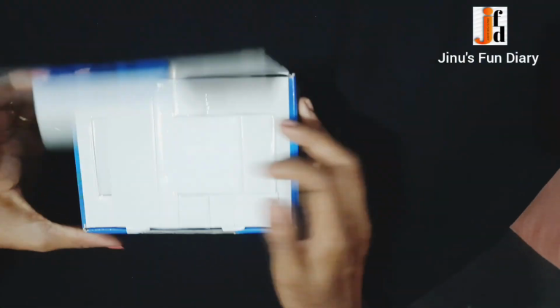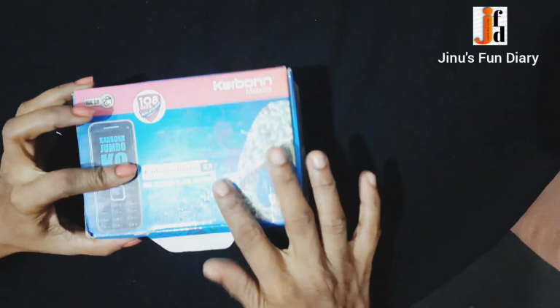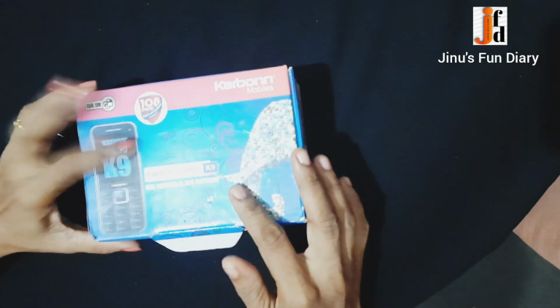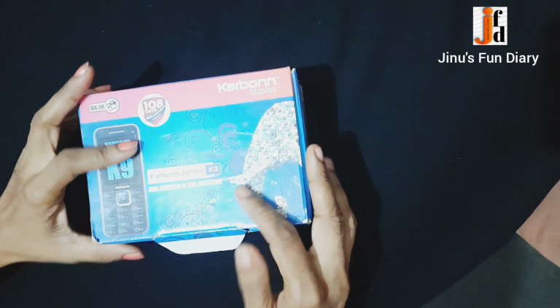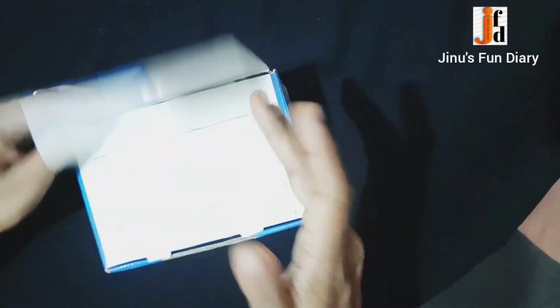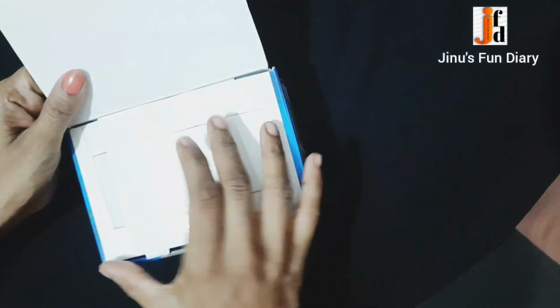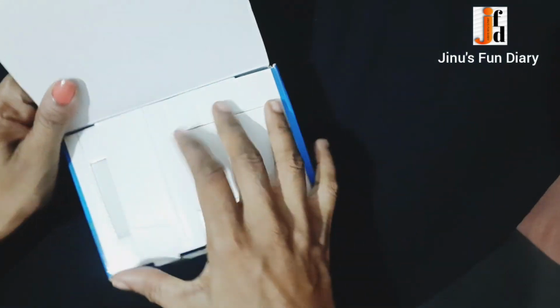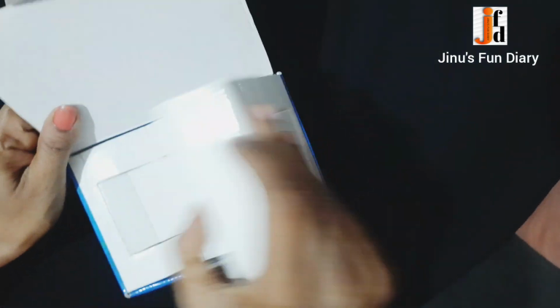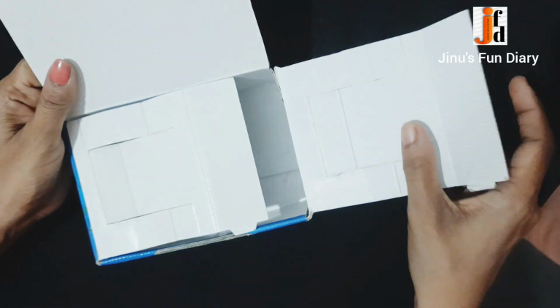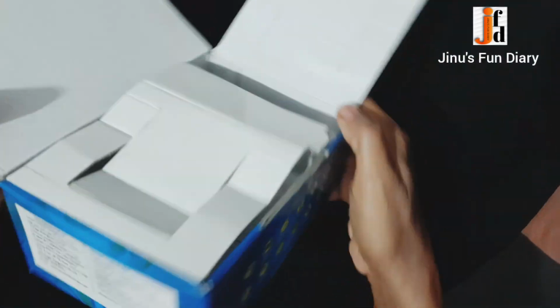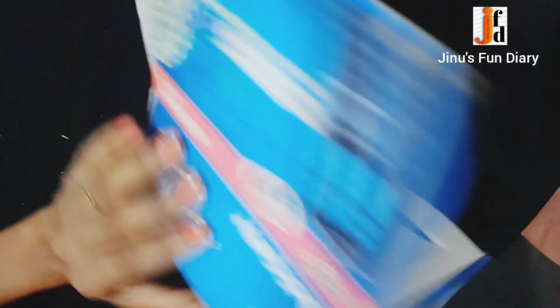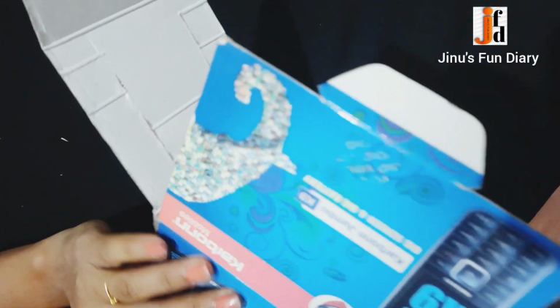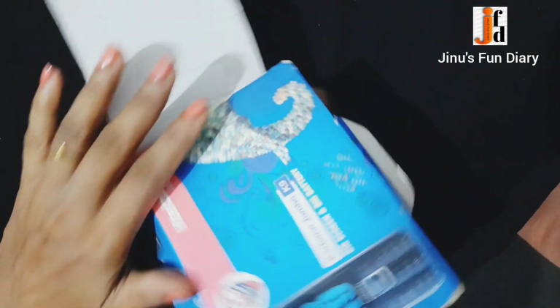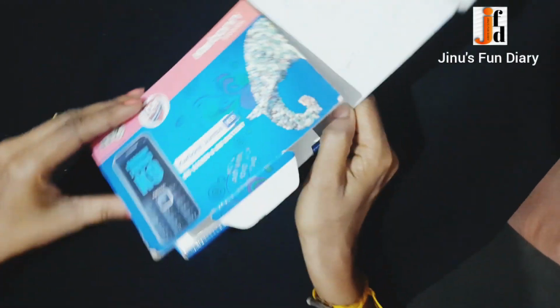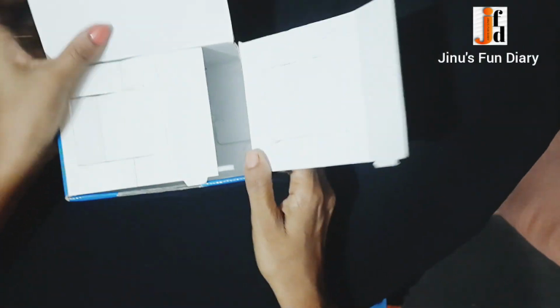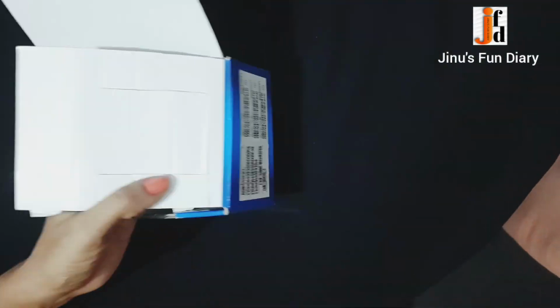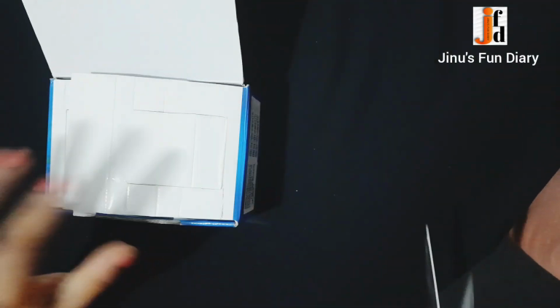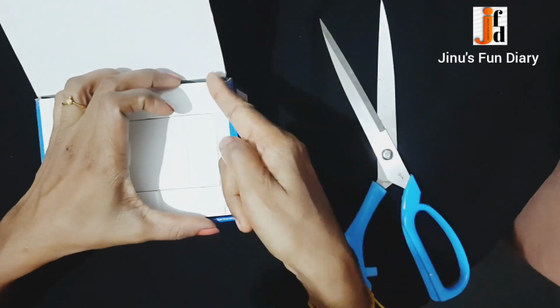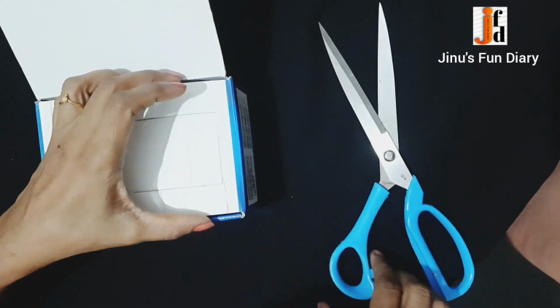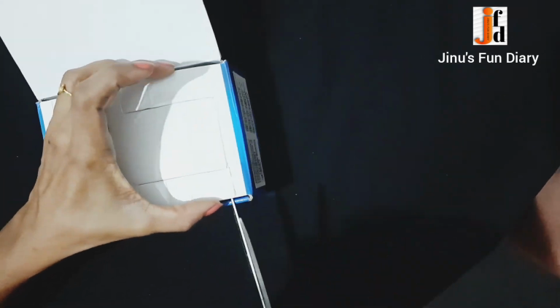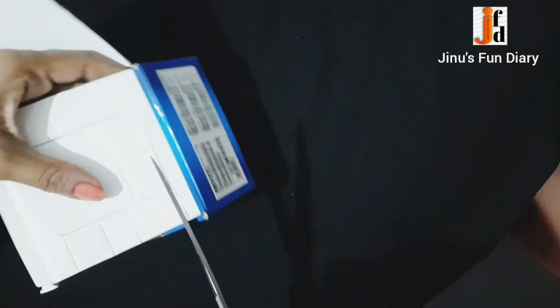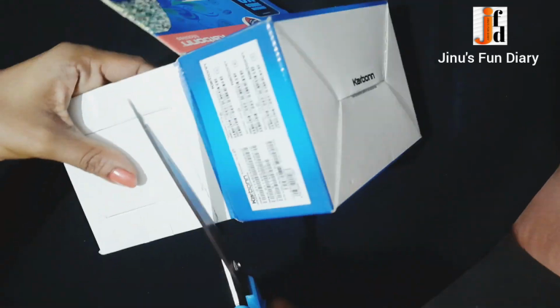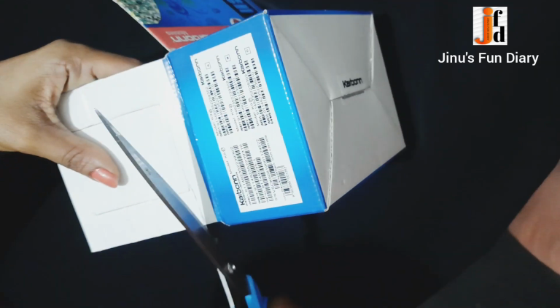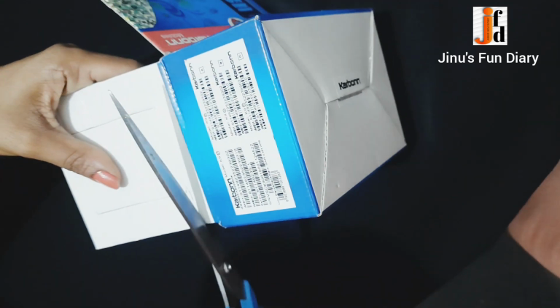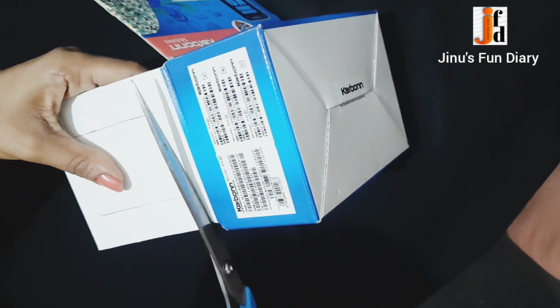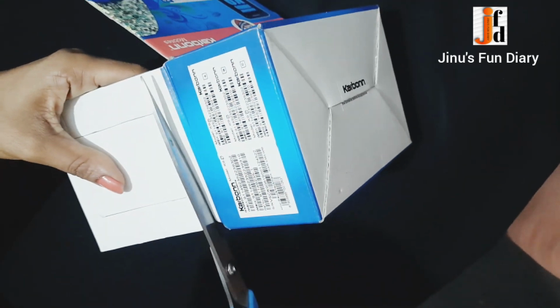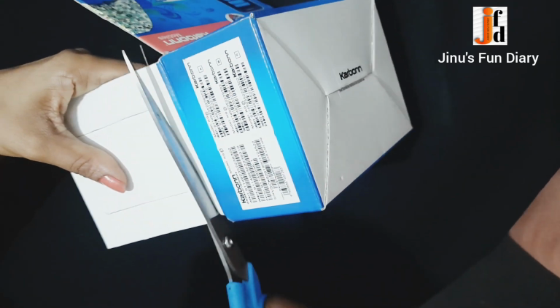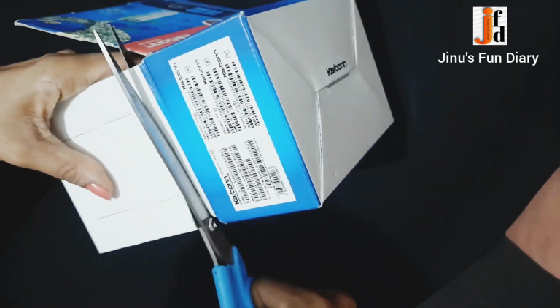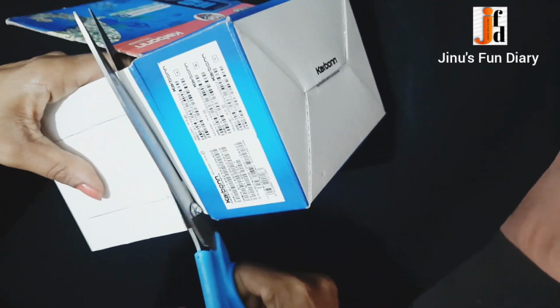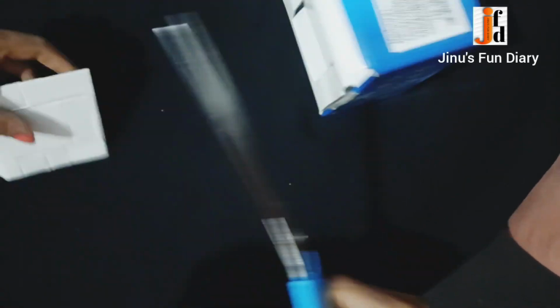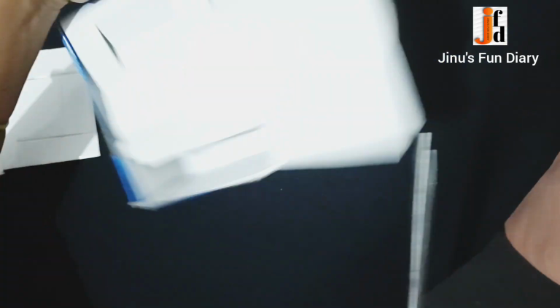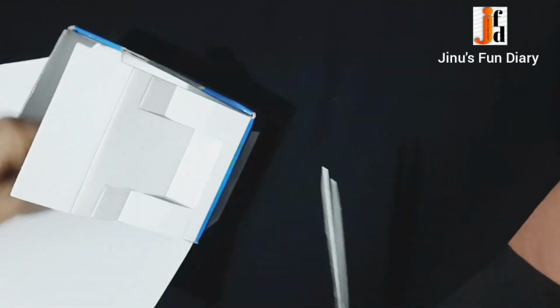I am here with a small box. We can also put a box on our mobile phone. We can take a look at this box.